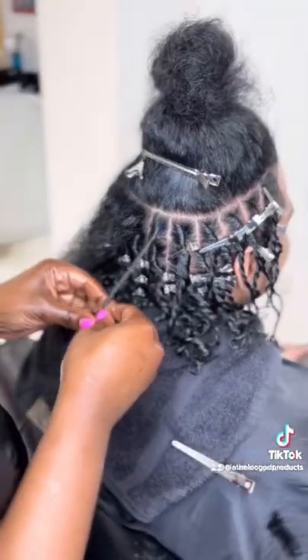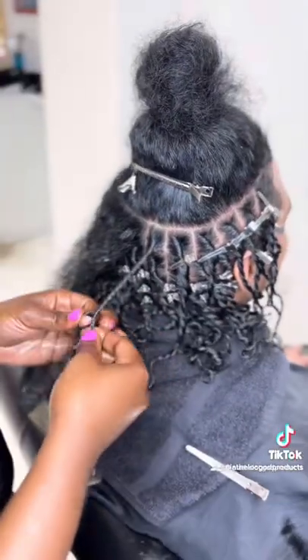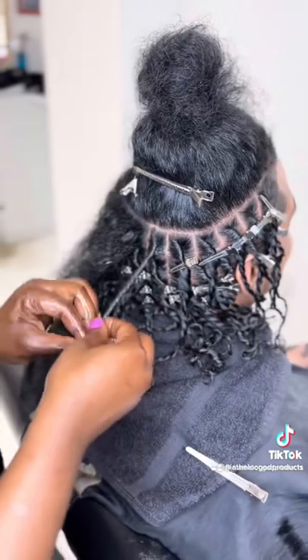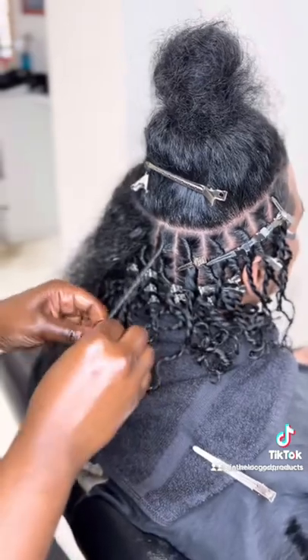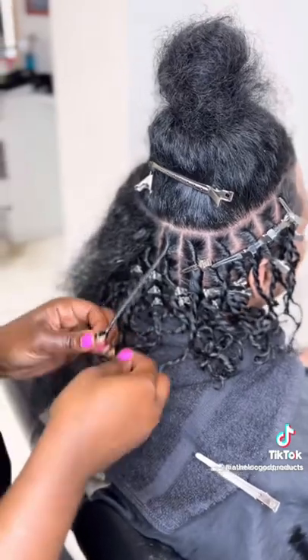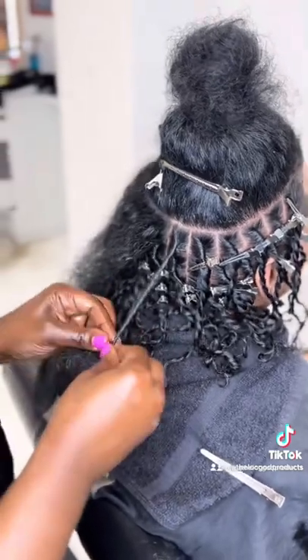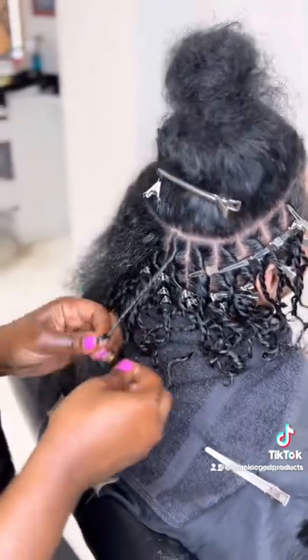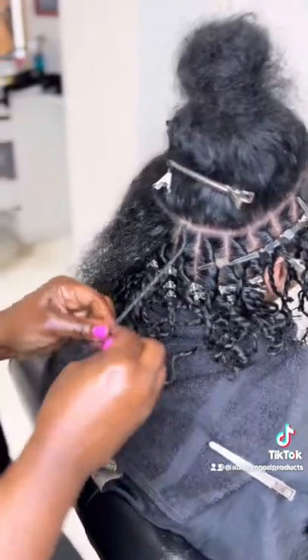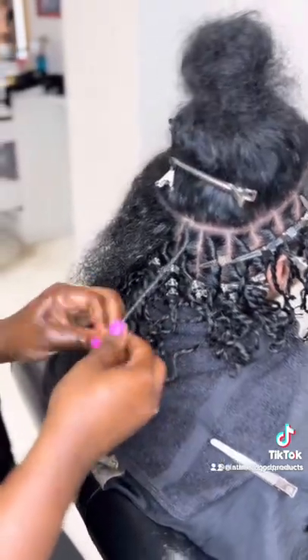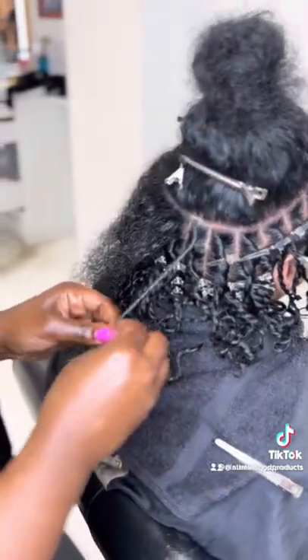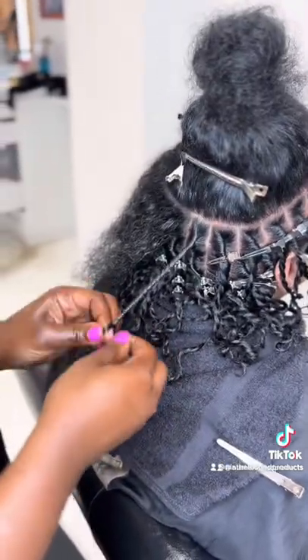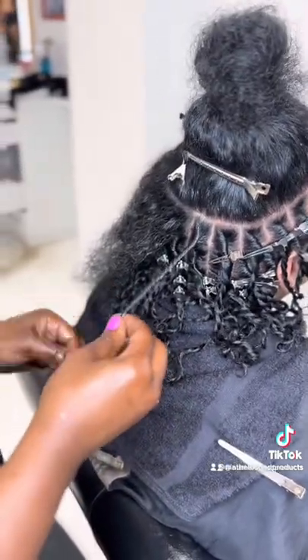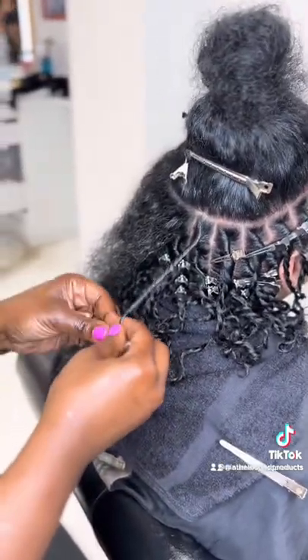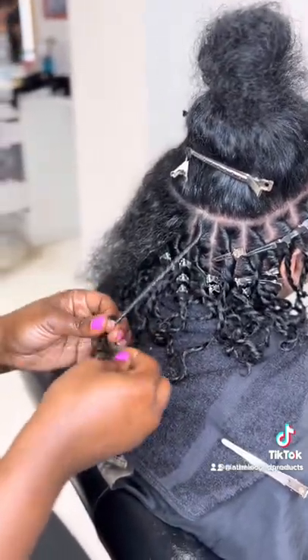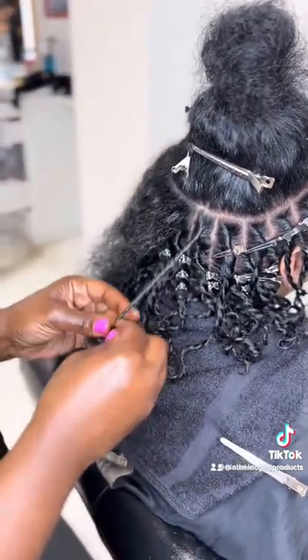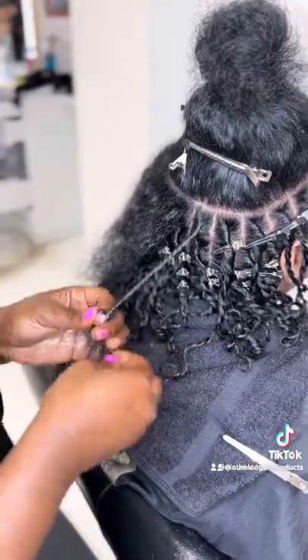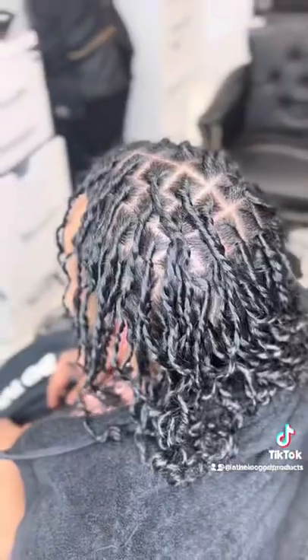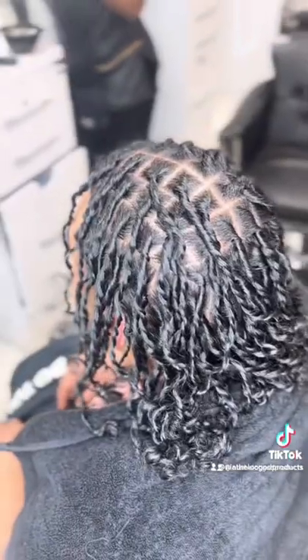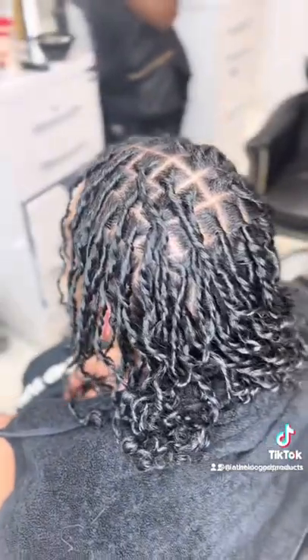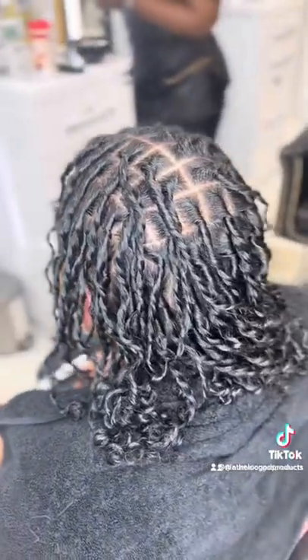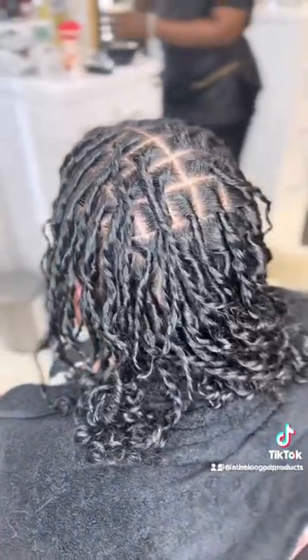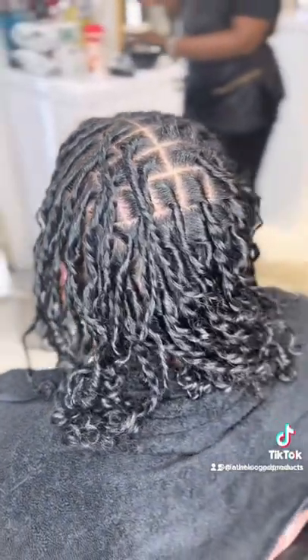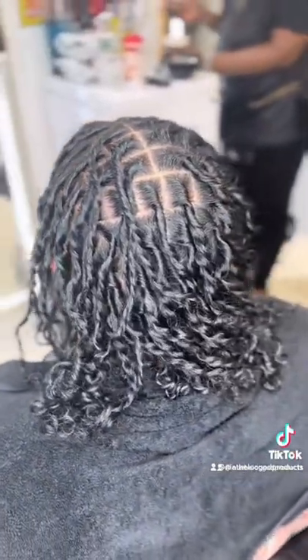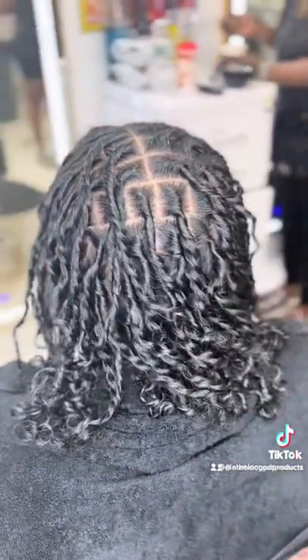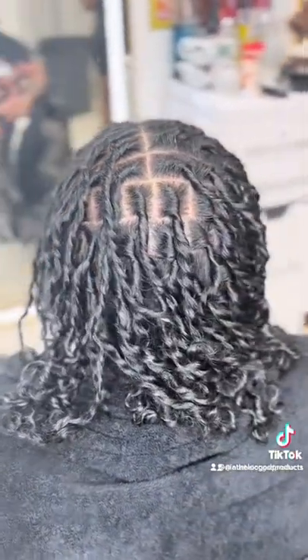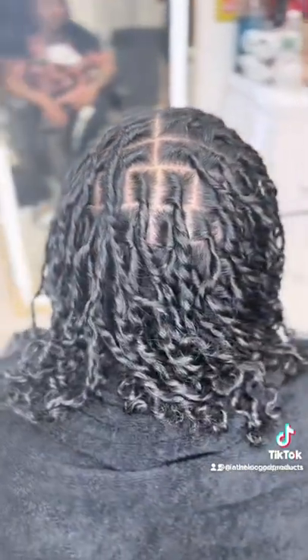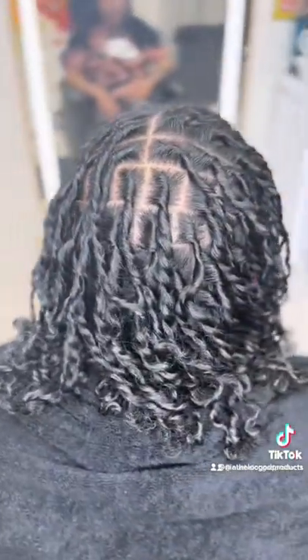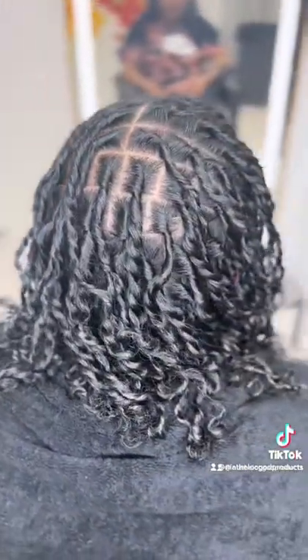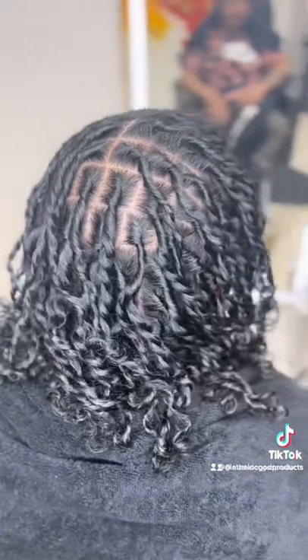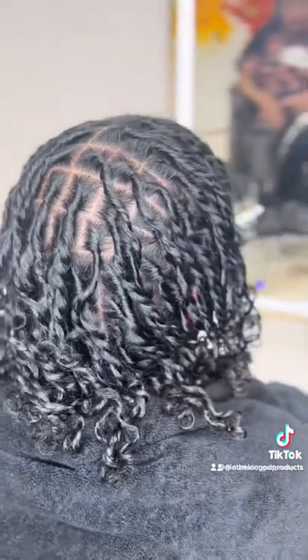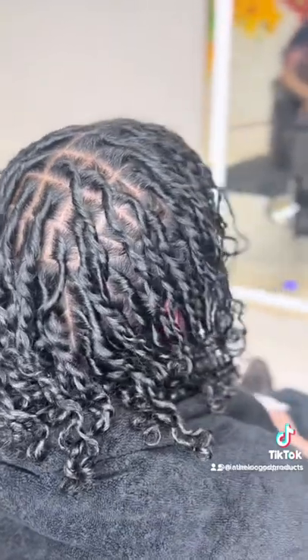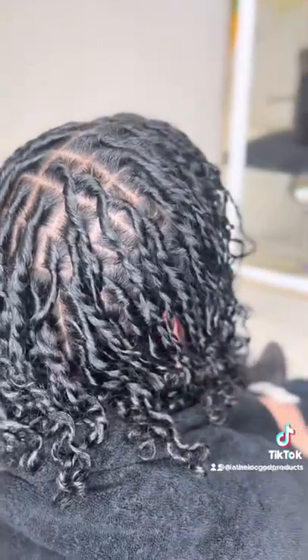Then we have our two-strand. Two-strand is recommended for loose textures, heat damage, or perm transitioning hair. This style takes longer to look like a mature lock, but it does not unravel as easily as the coil does.